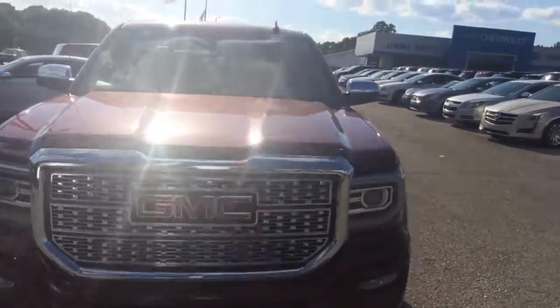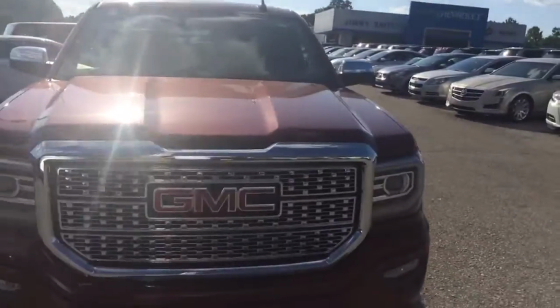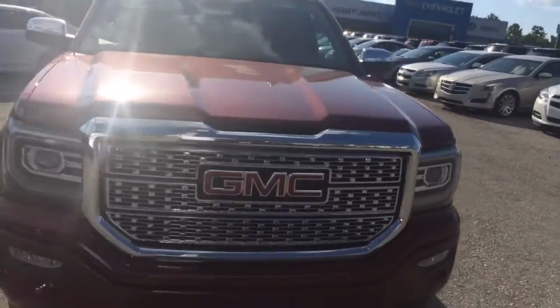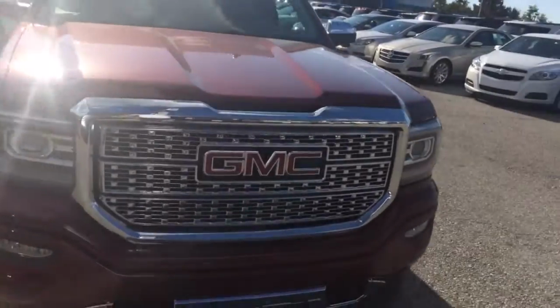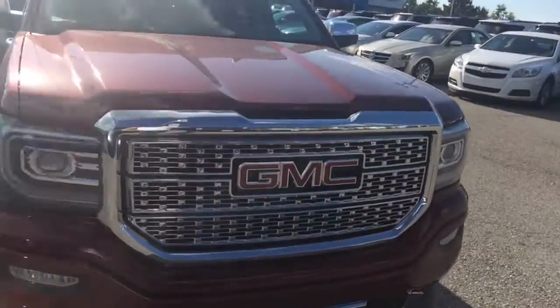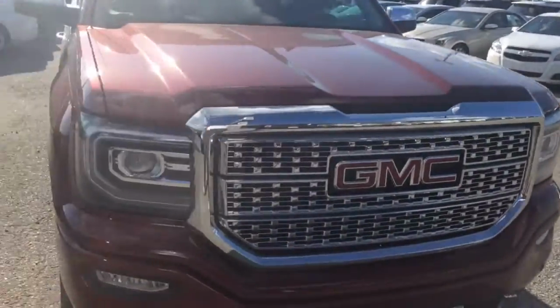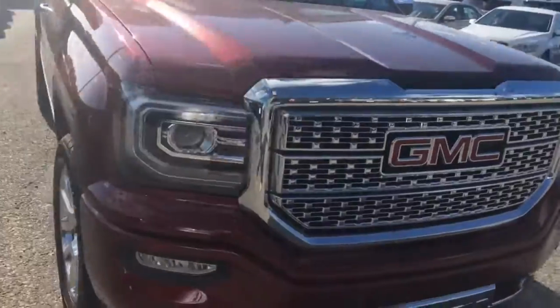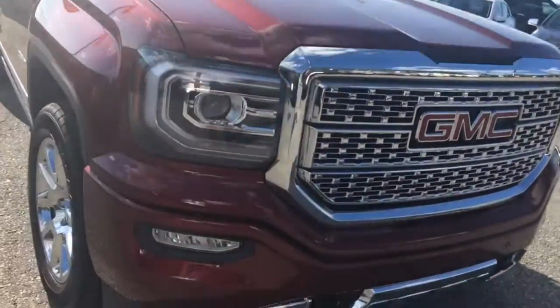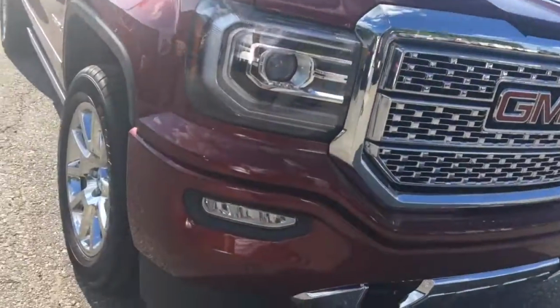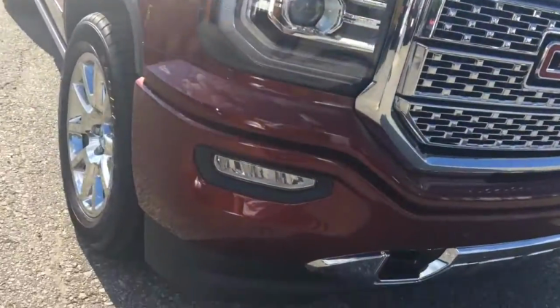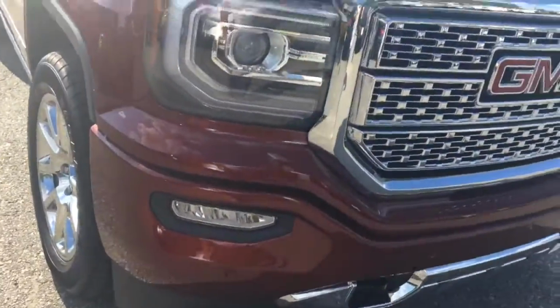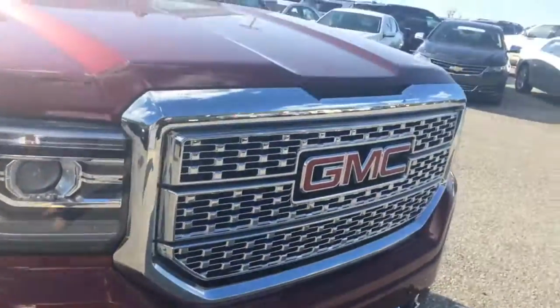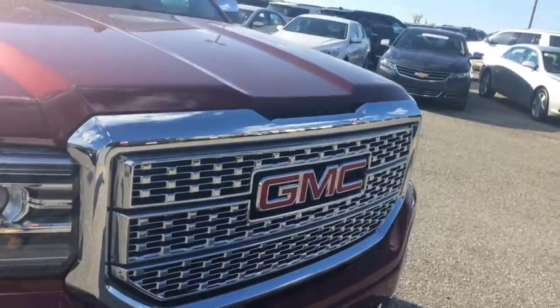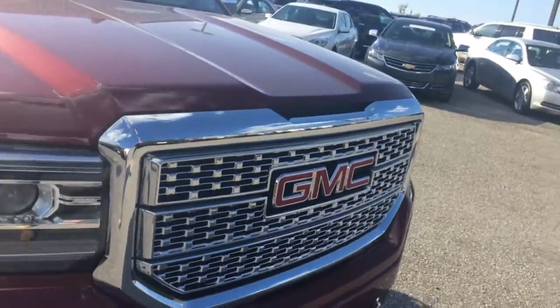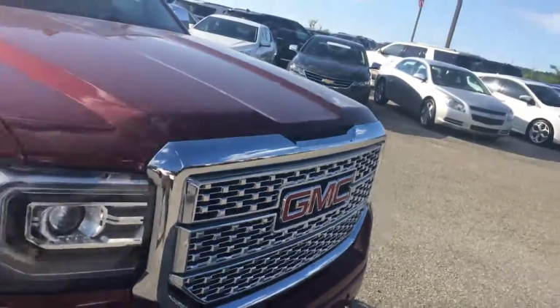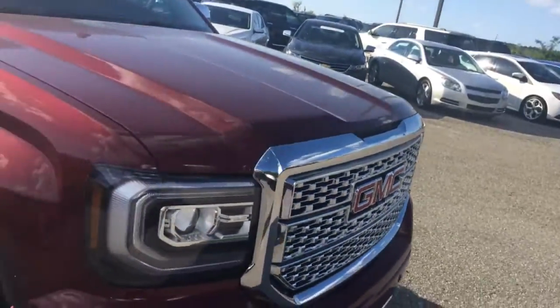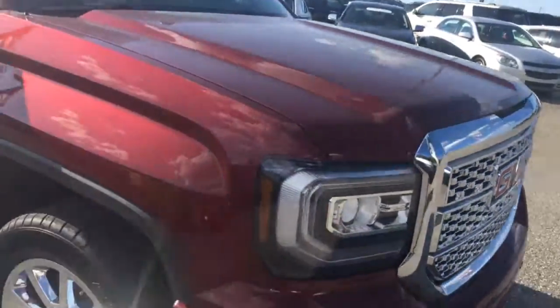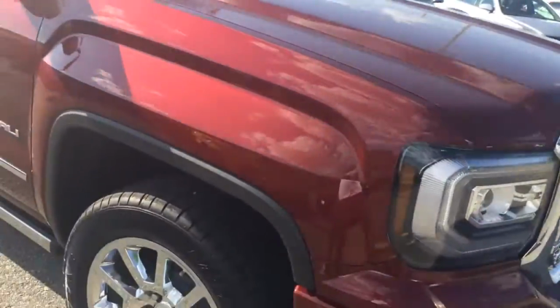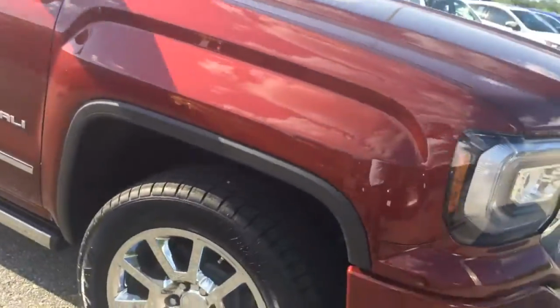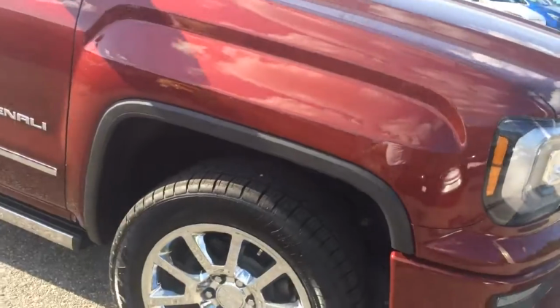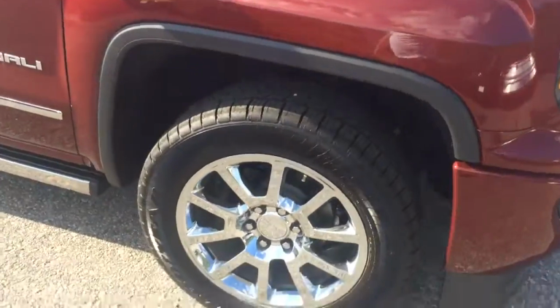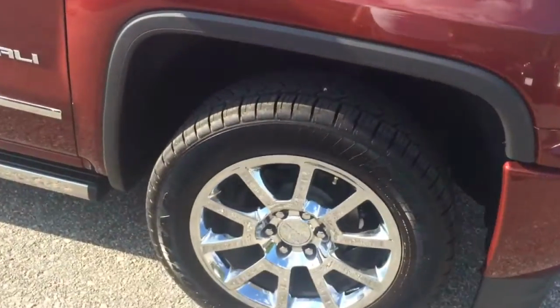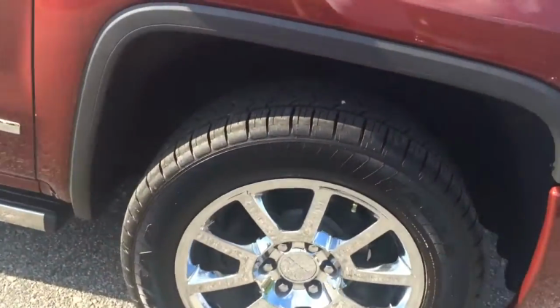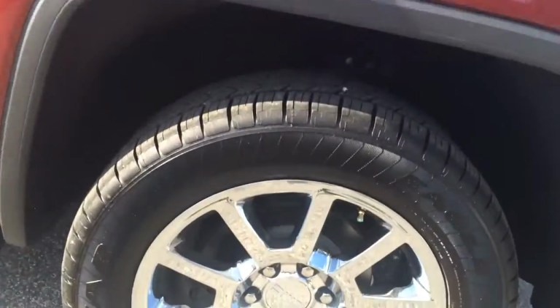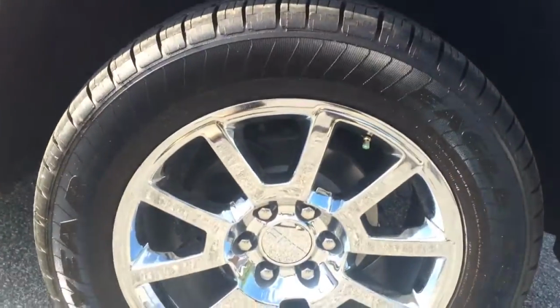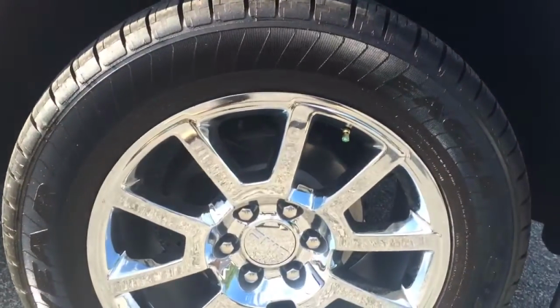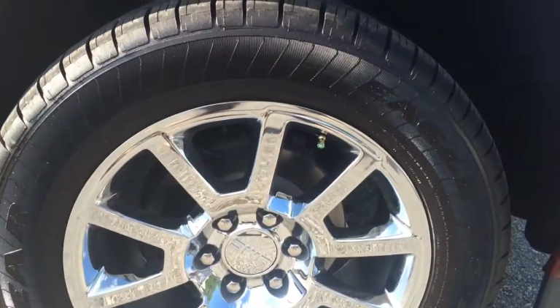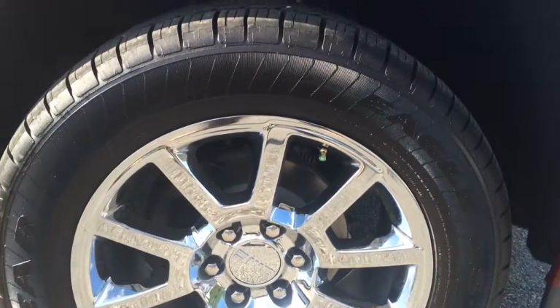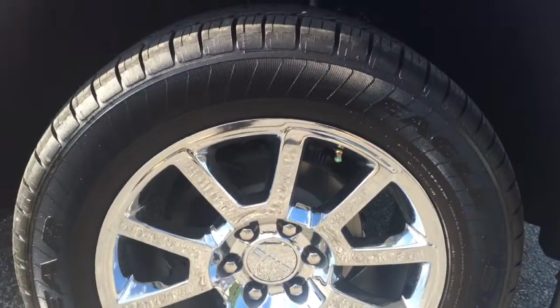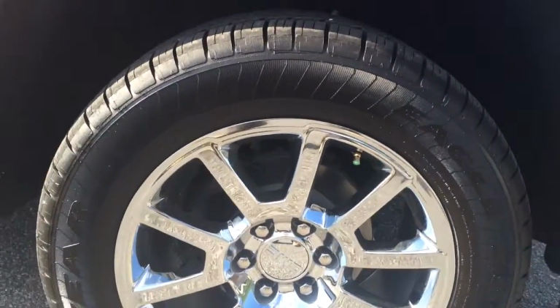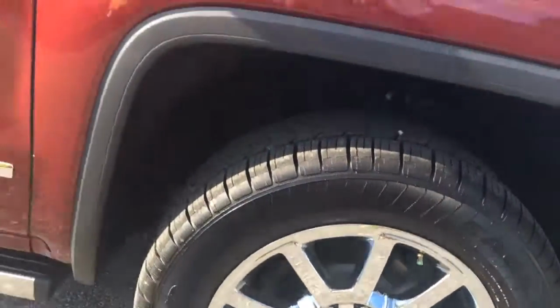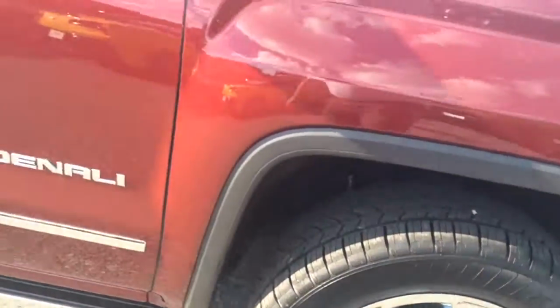You can see it's got the LED headlights on the front, fog lights underneath, that styling GMC Denali grille, and big chrome wheels on the side — those are 20 inch.